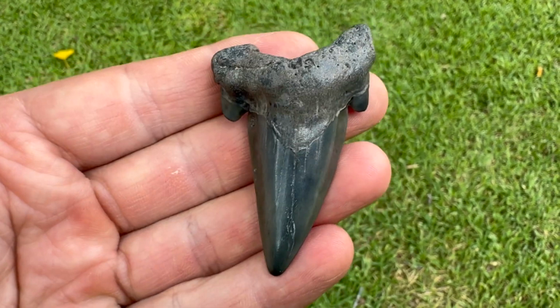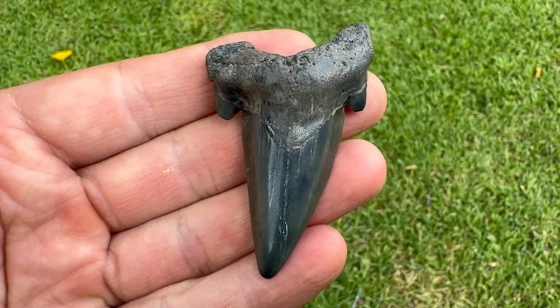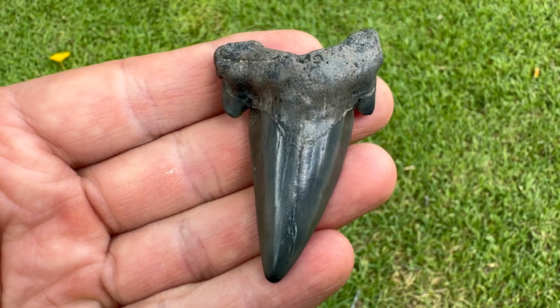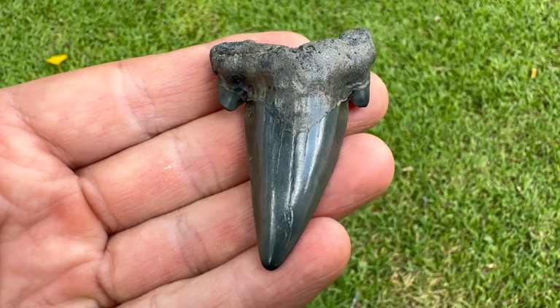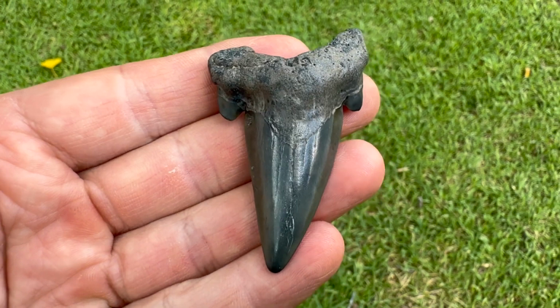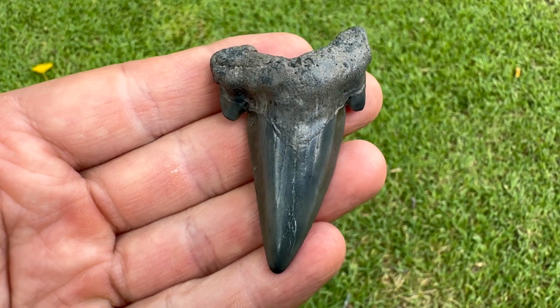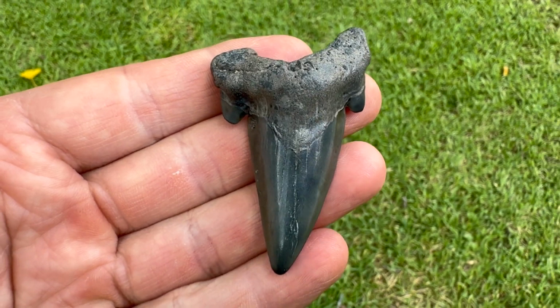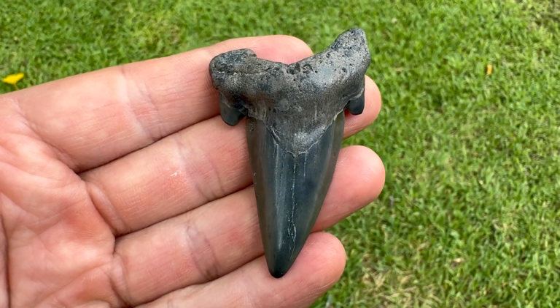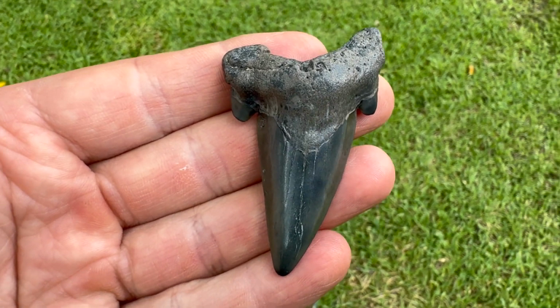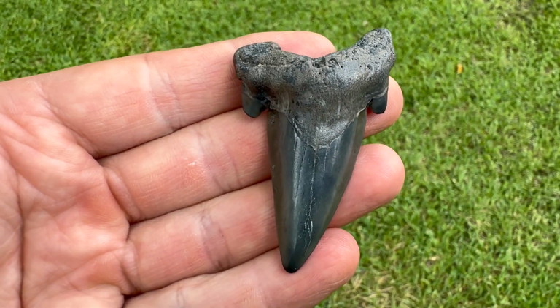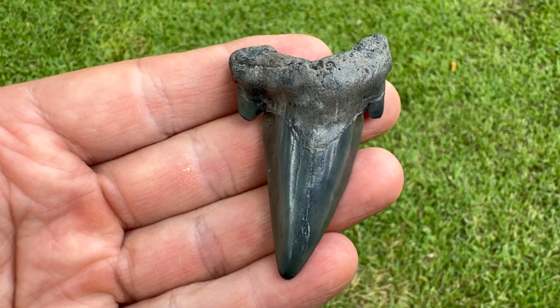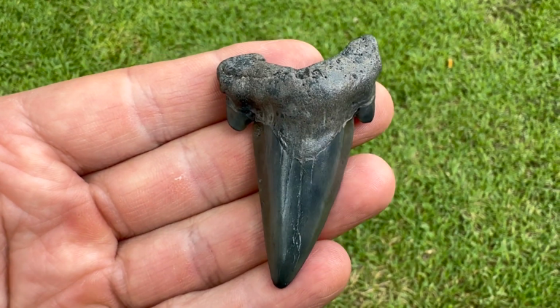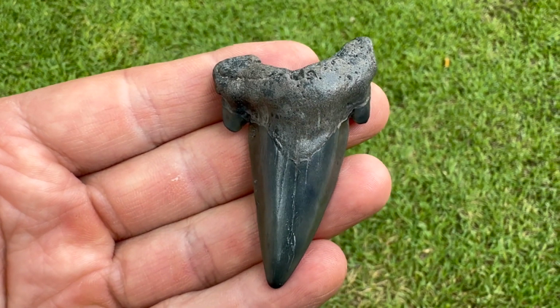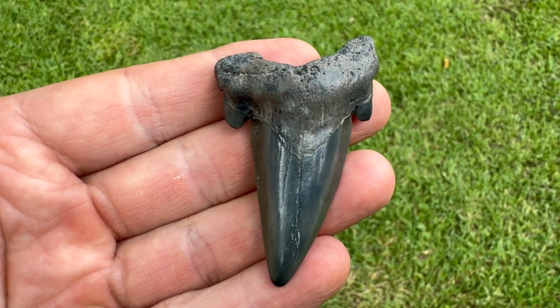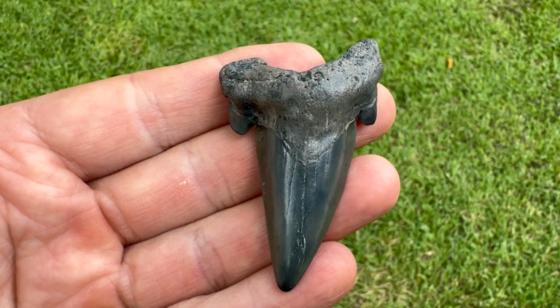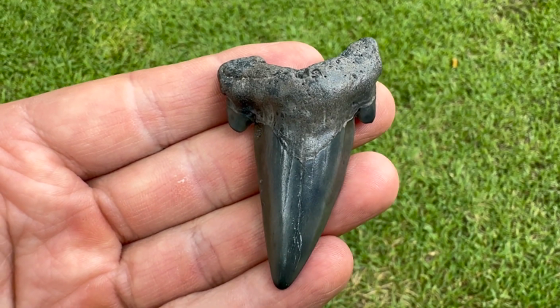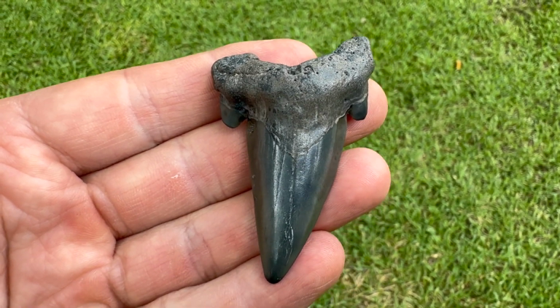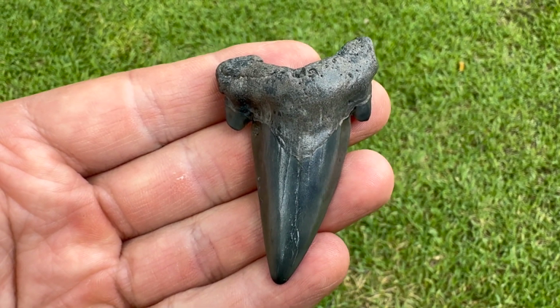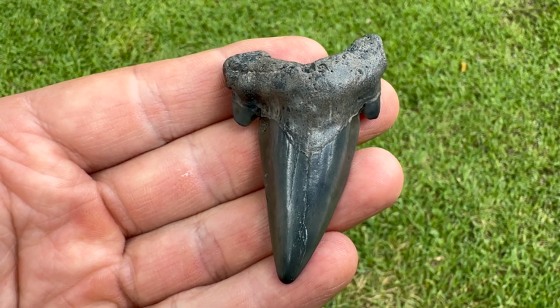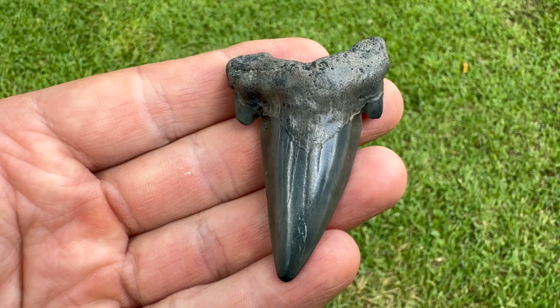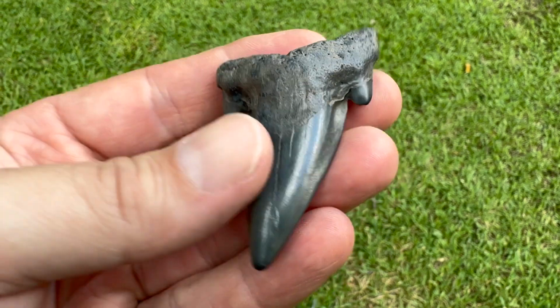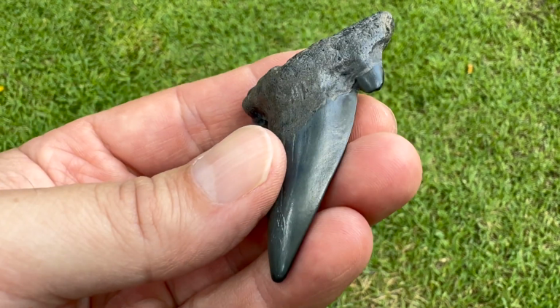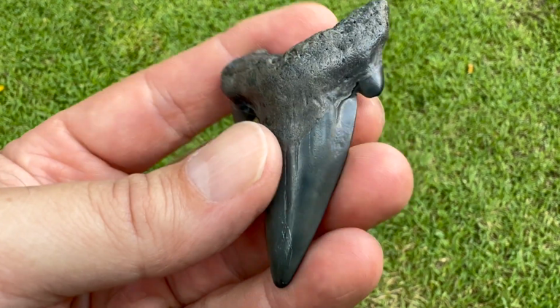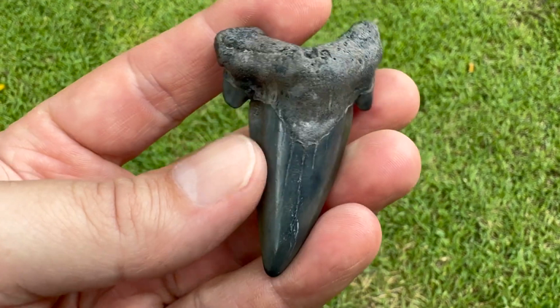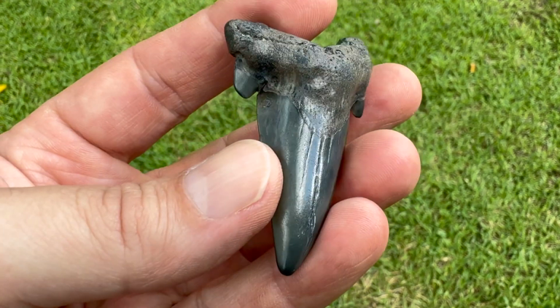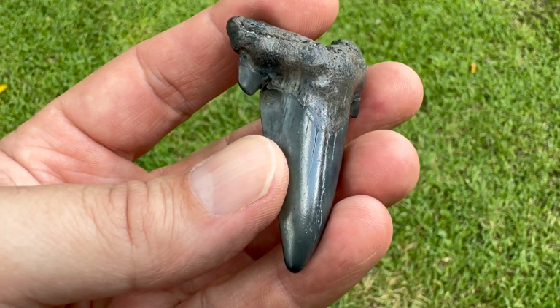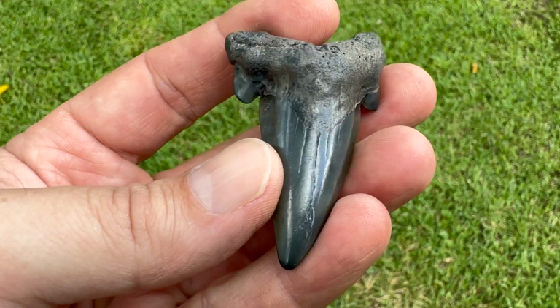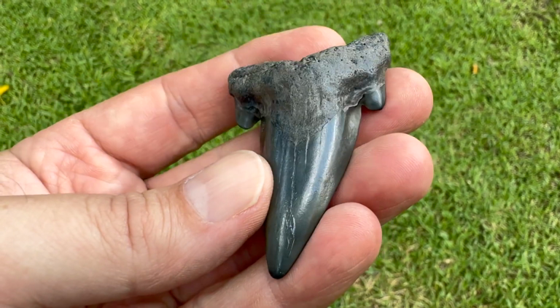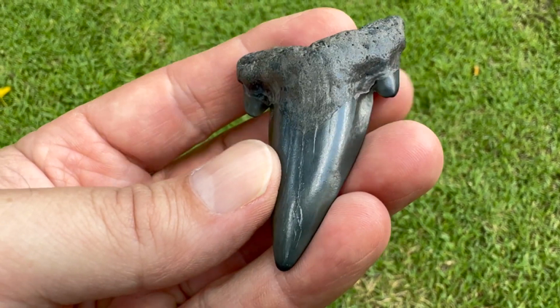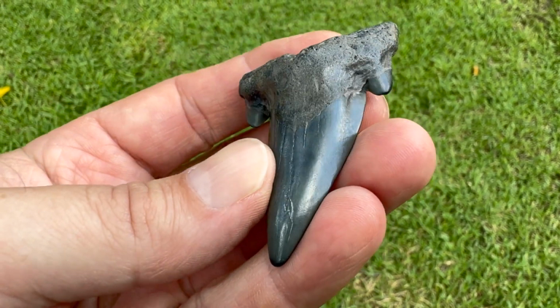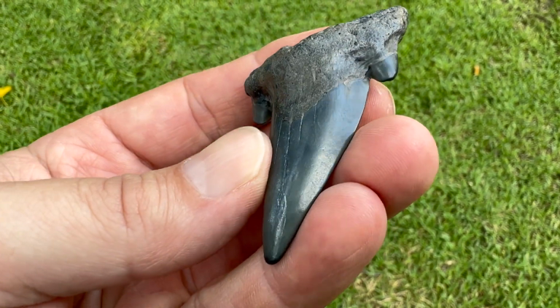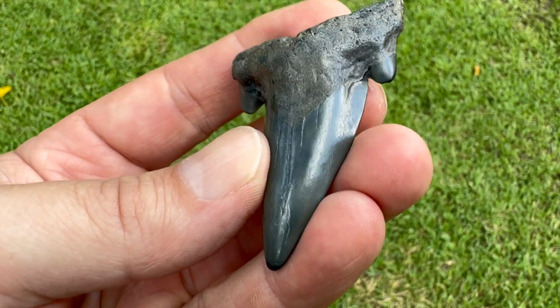I took it over to my geologist buddy, Jedi Master, this weekend, and I asked him what do you think this is? And he said it looks like an Otodus to me.